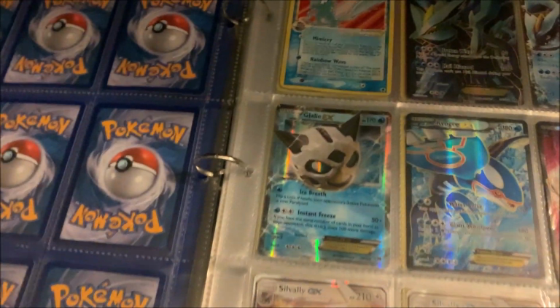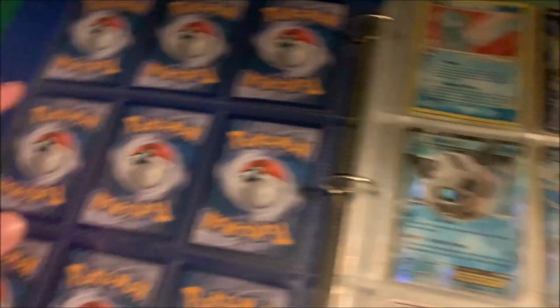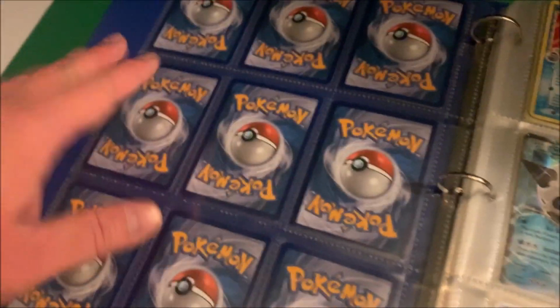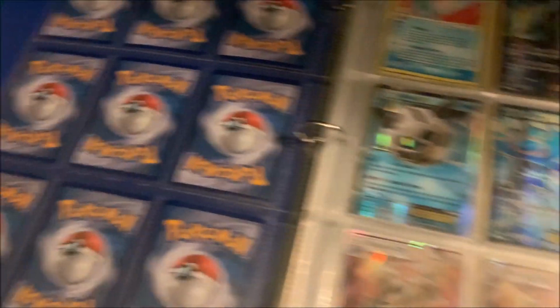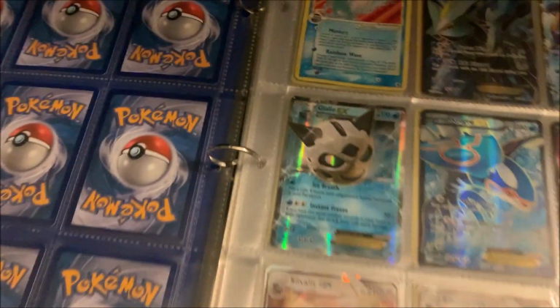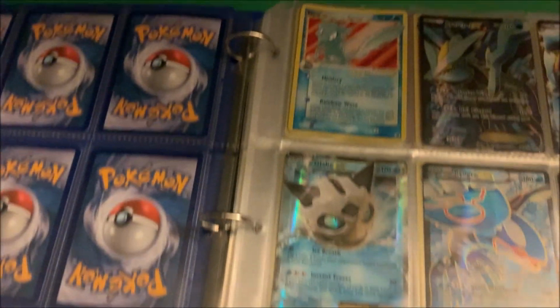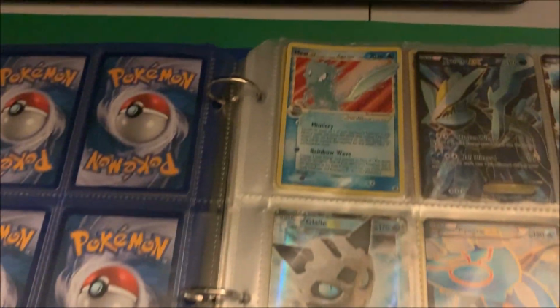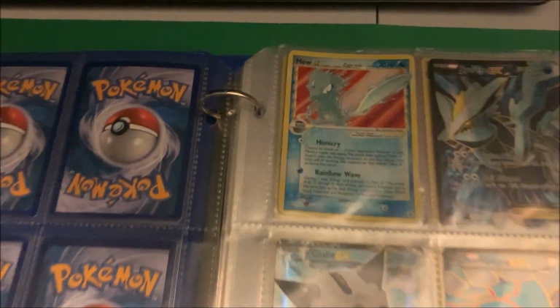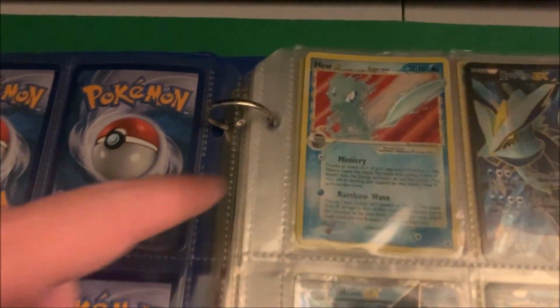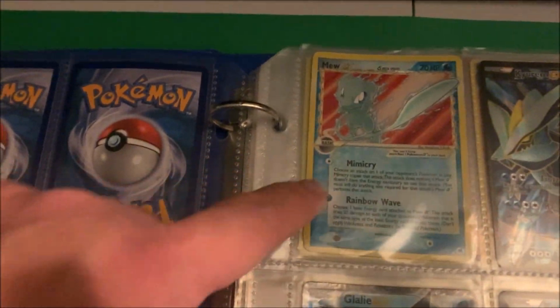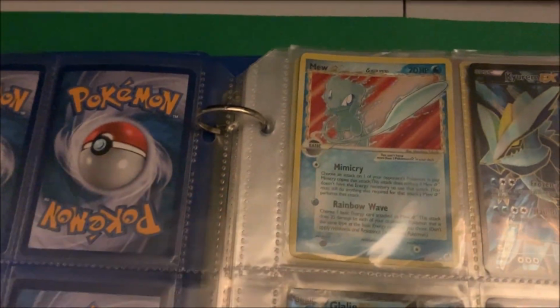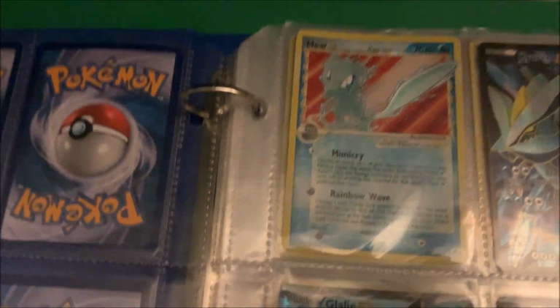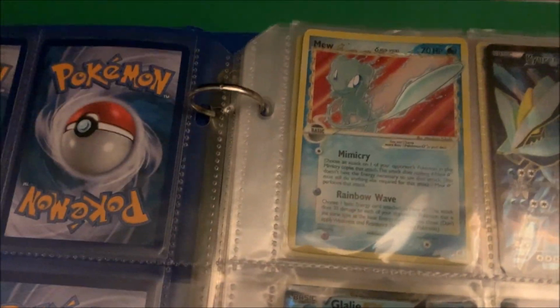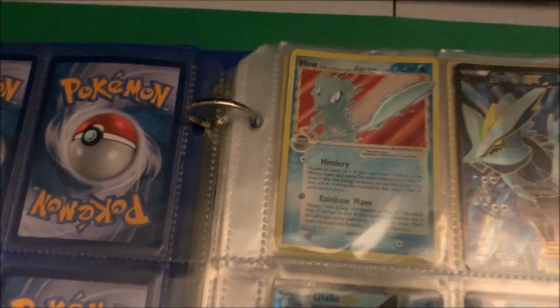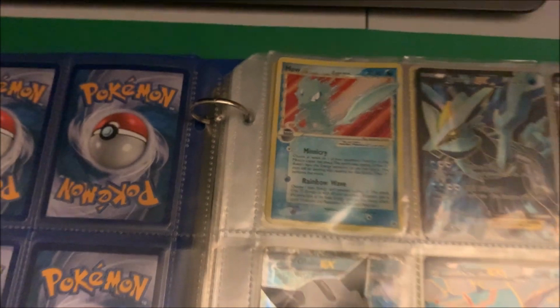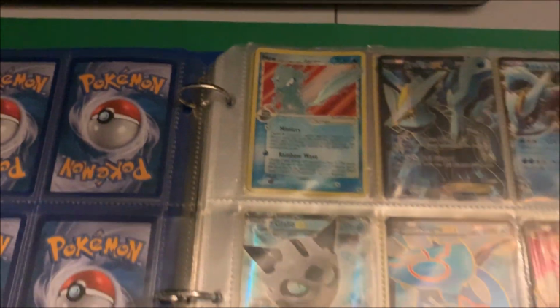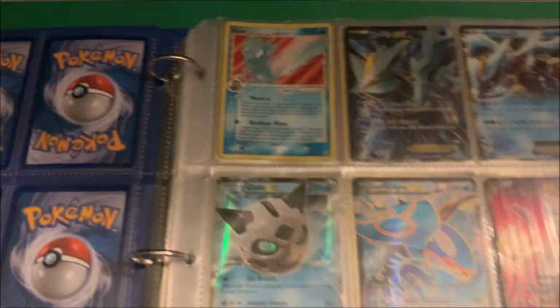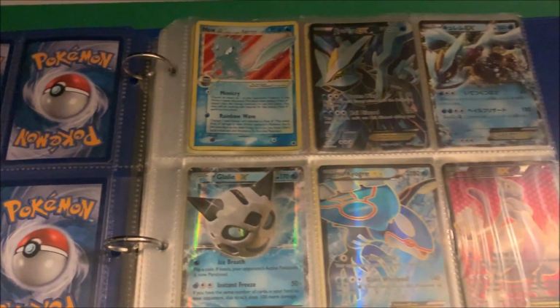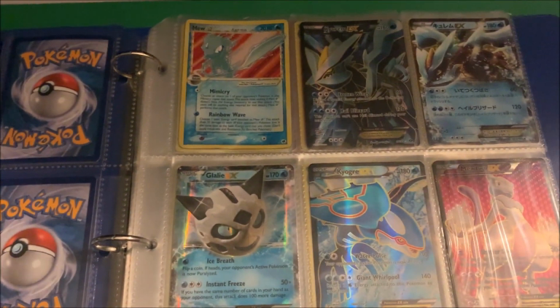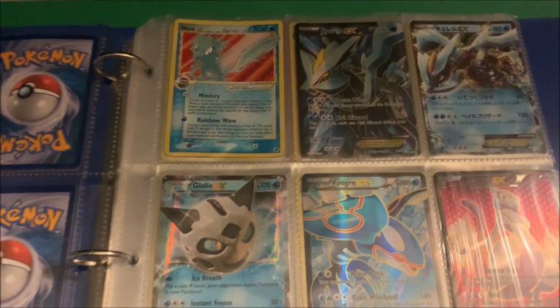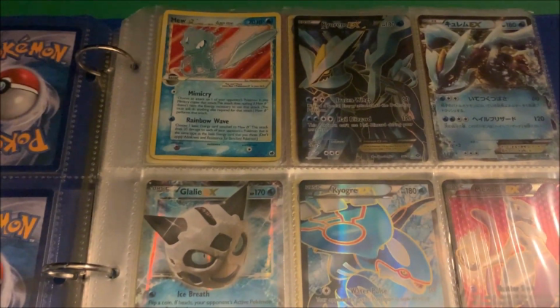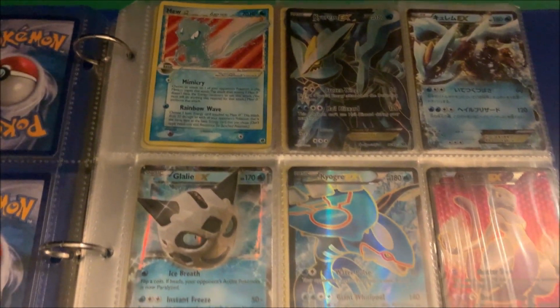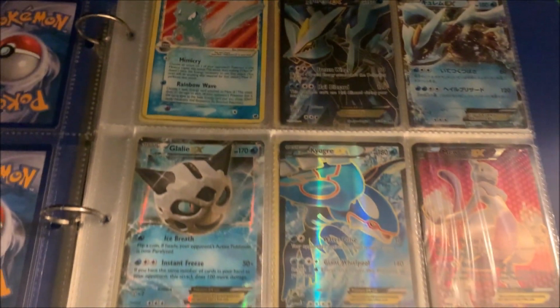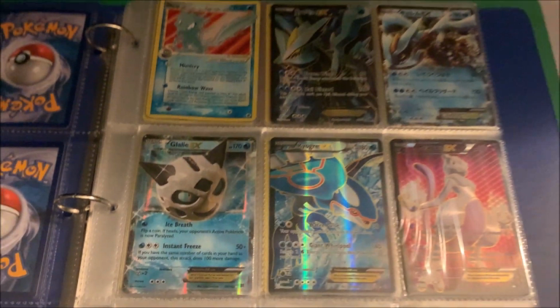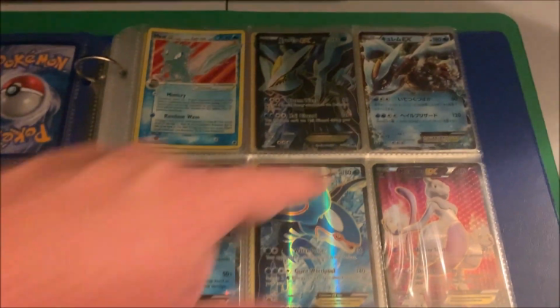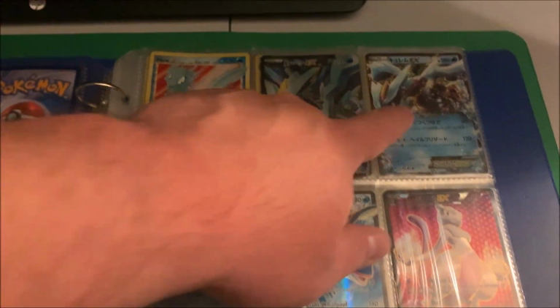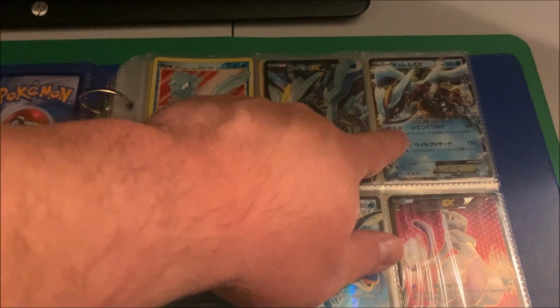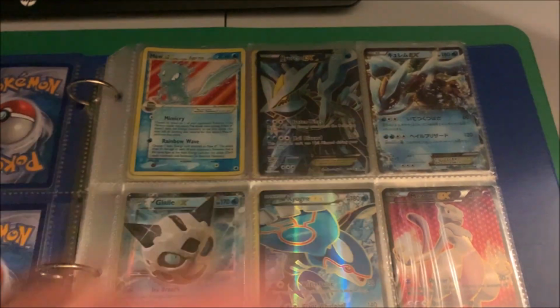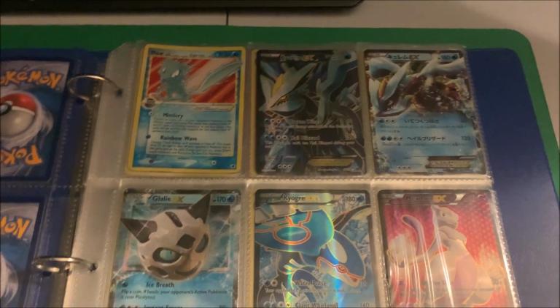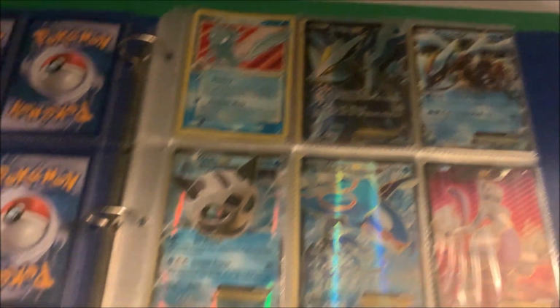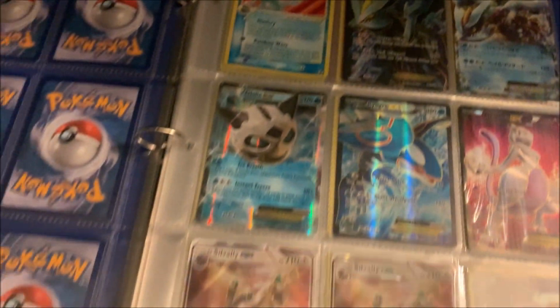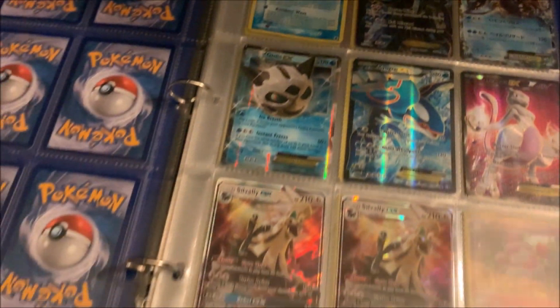On the back there's a Gold Star Mew — I got that for free from a cousin. And here's the only Japanese card that I have in the binder.